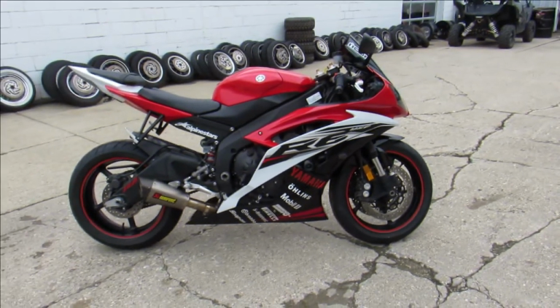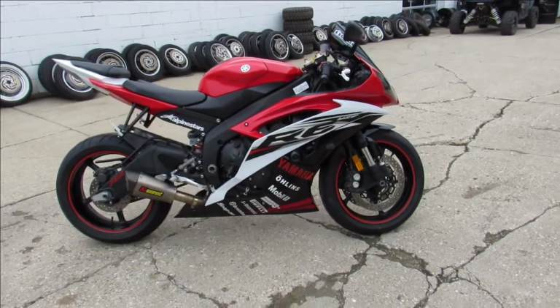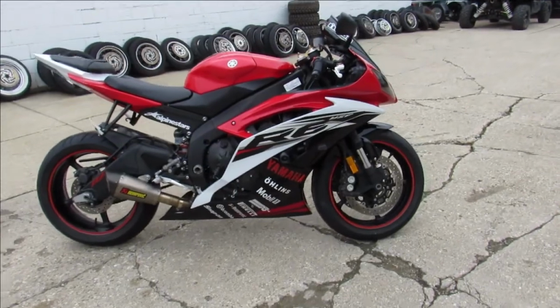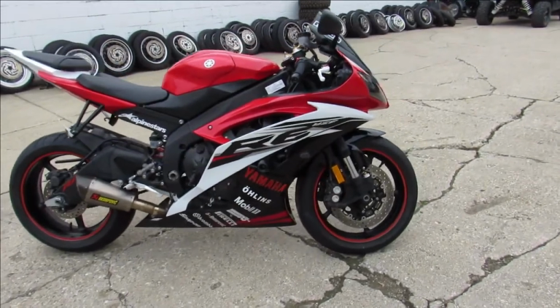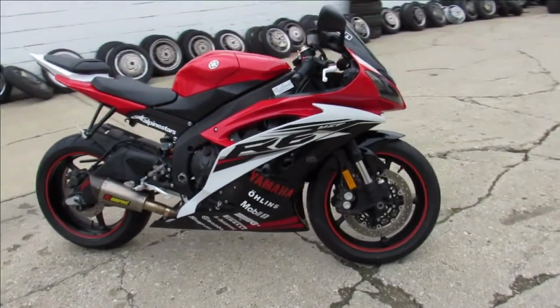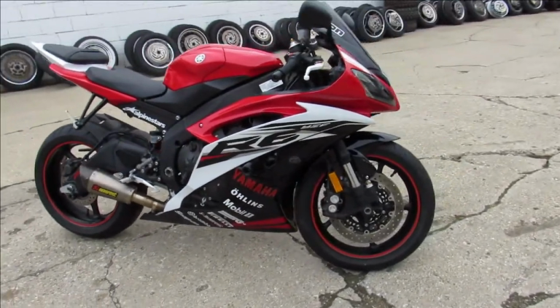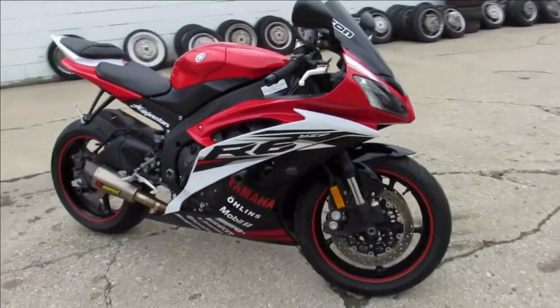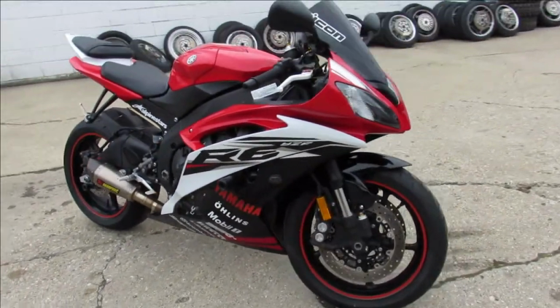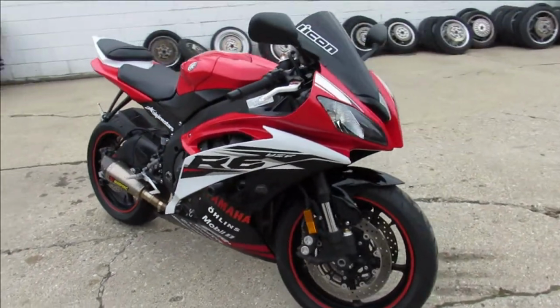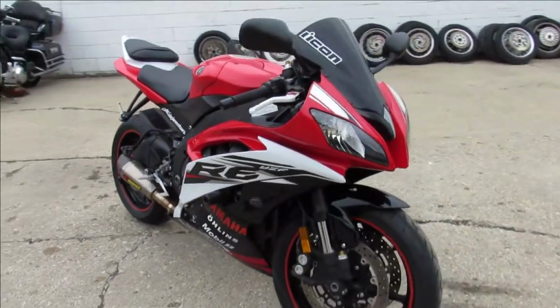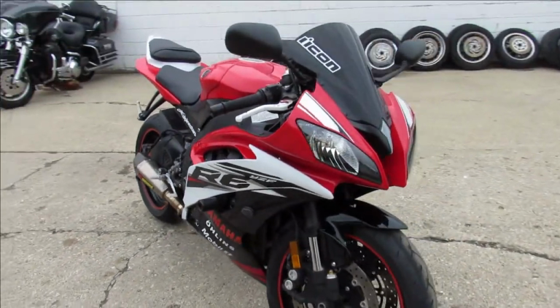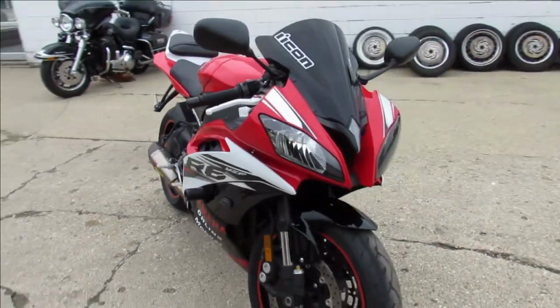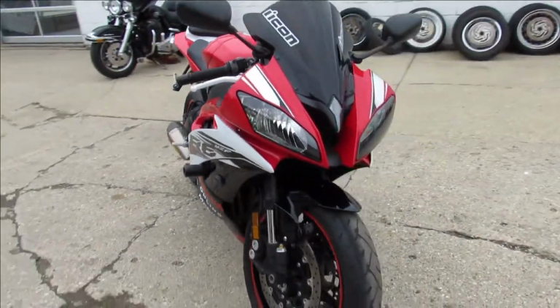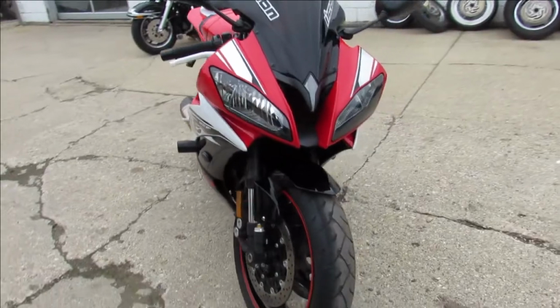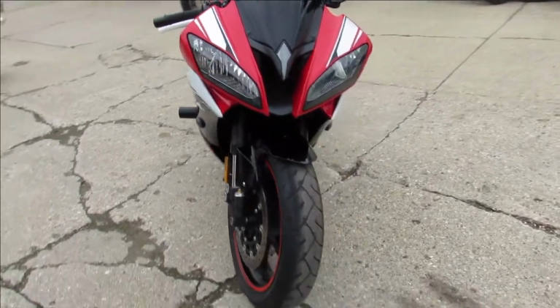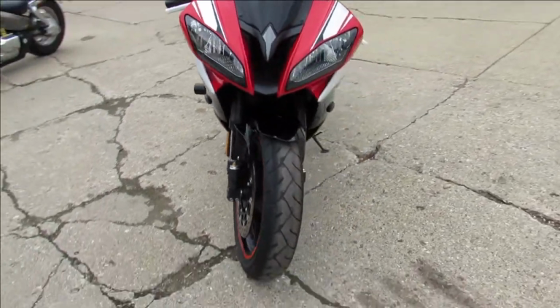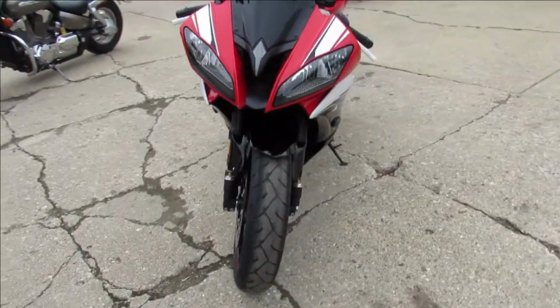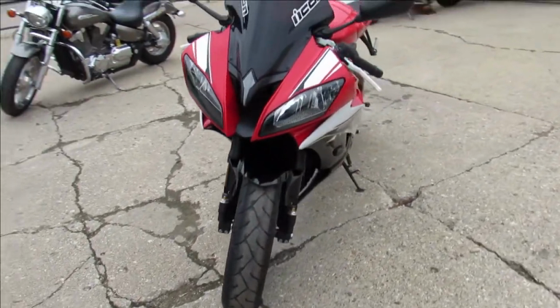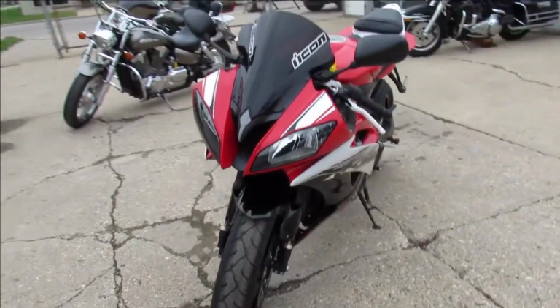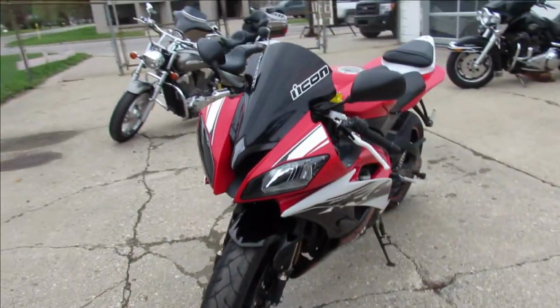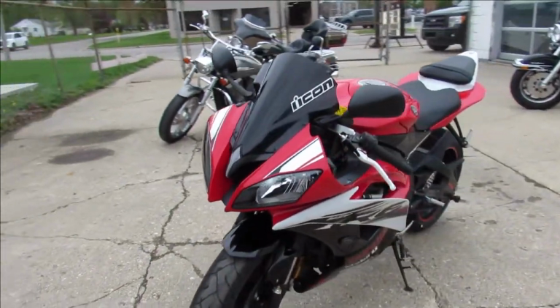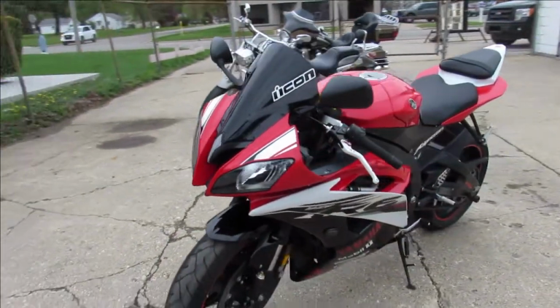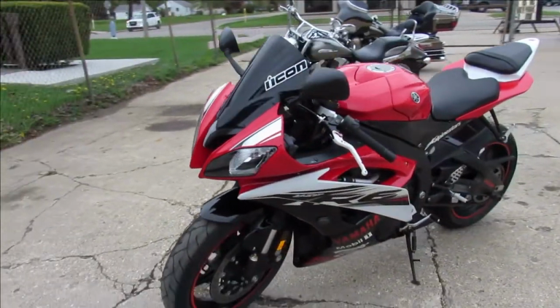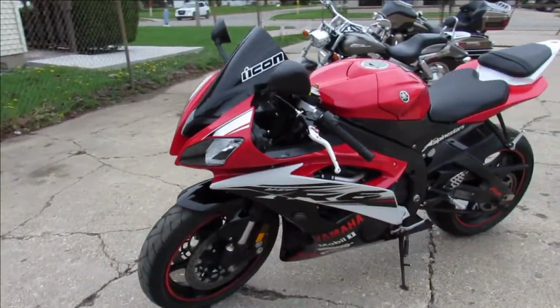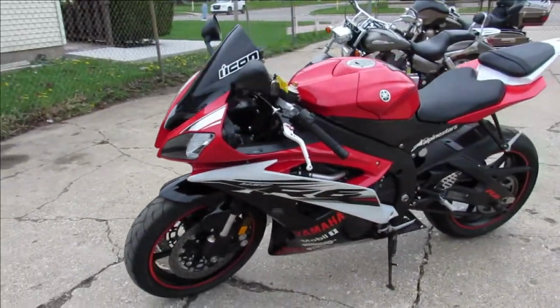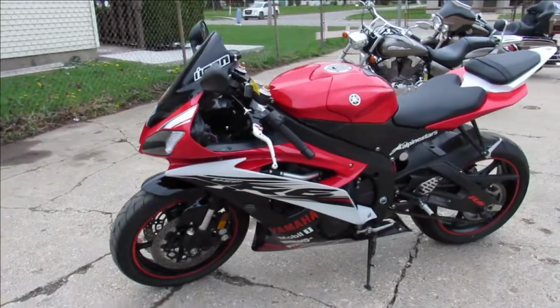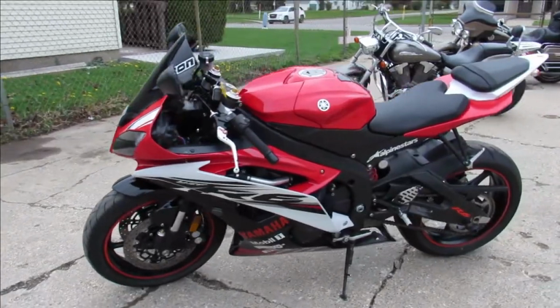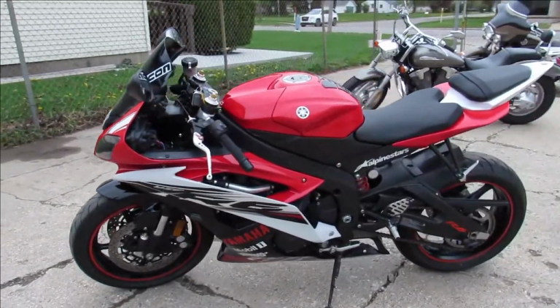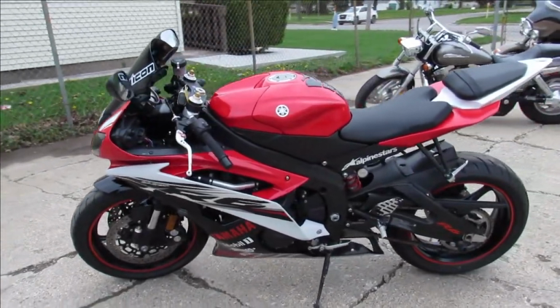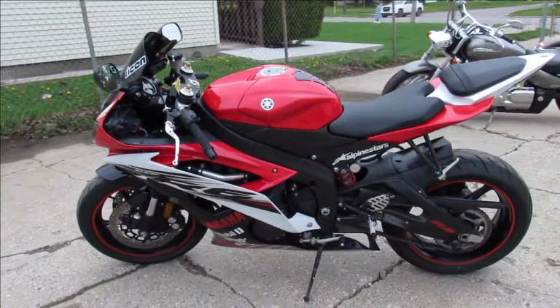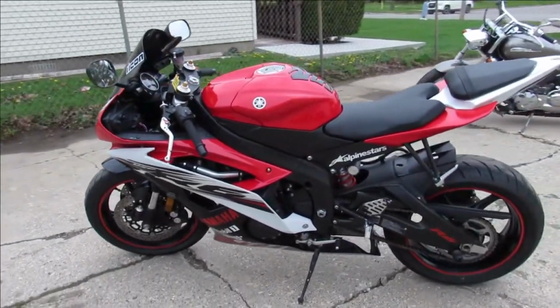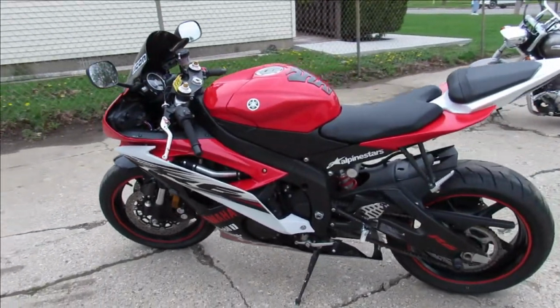Hey guys, ApprovalPowerSports.com here doing some videos on some bikes we just got in. Check this one out: 2014 R6, only 4,504 miles — you heard it right, 4,504 miles.